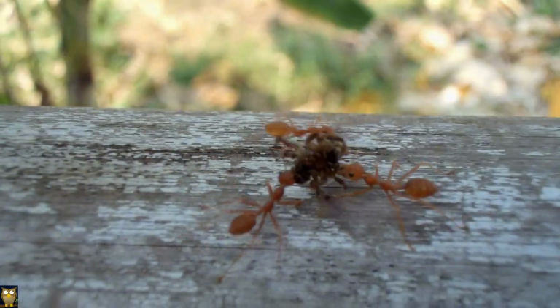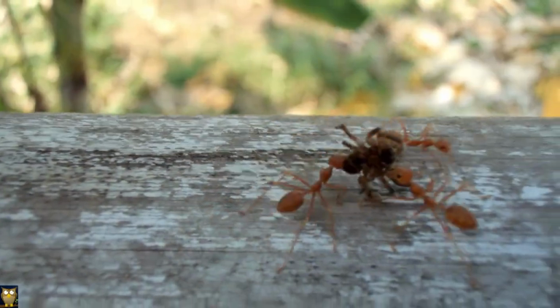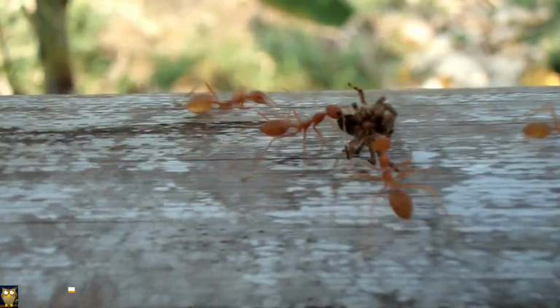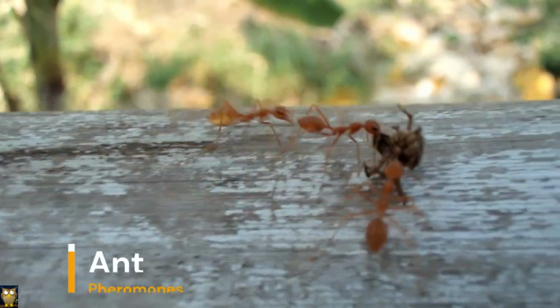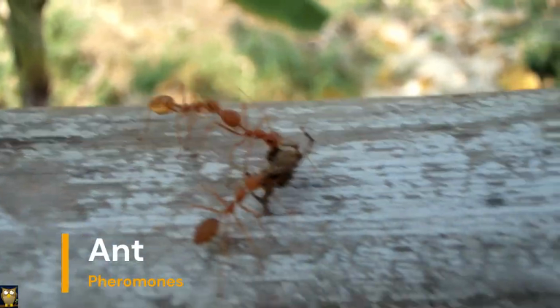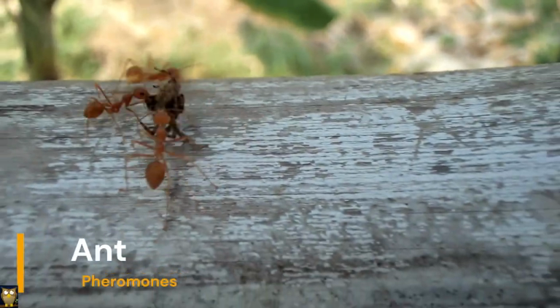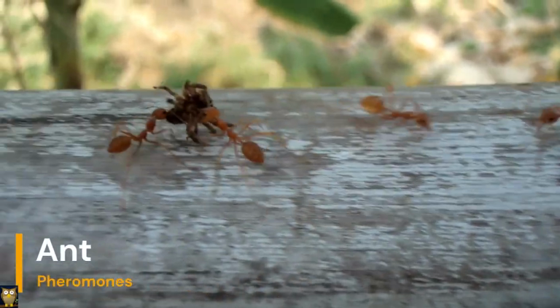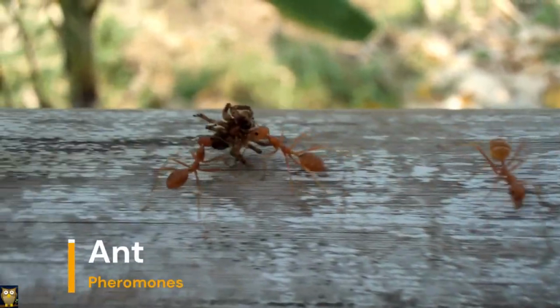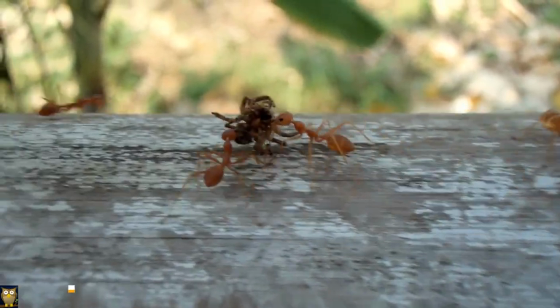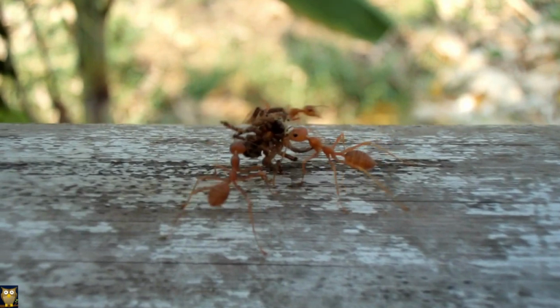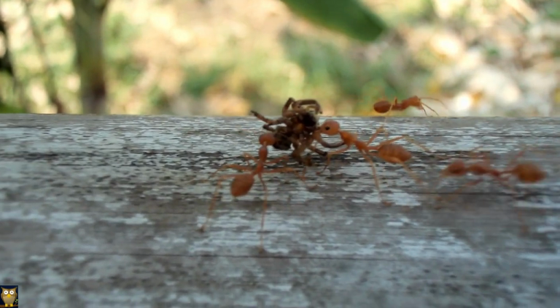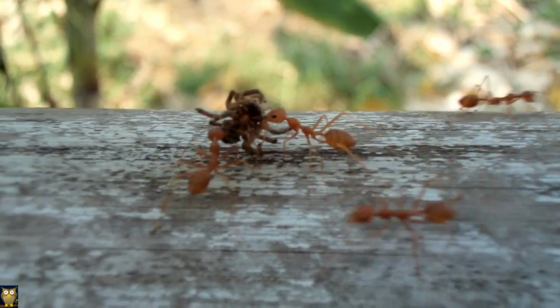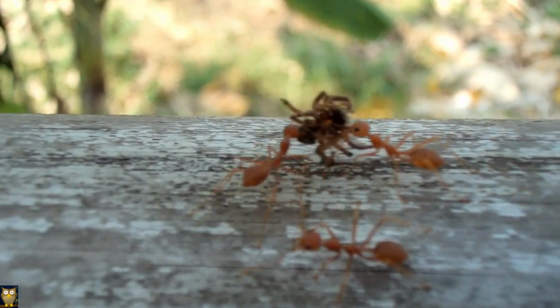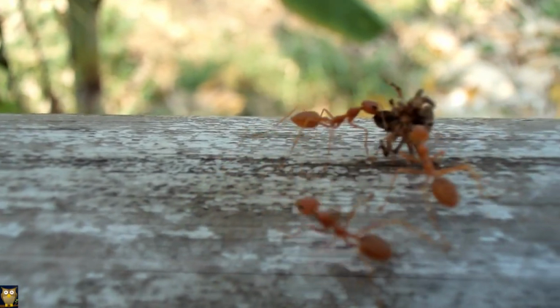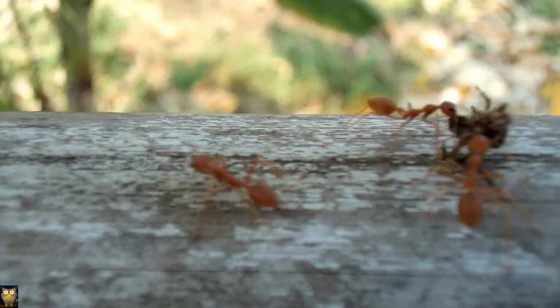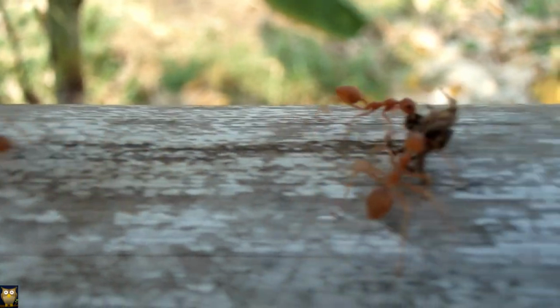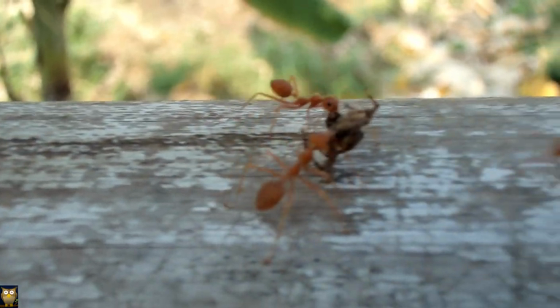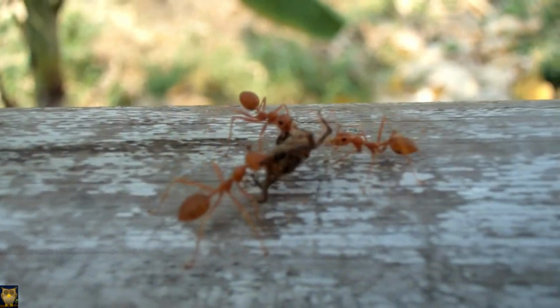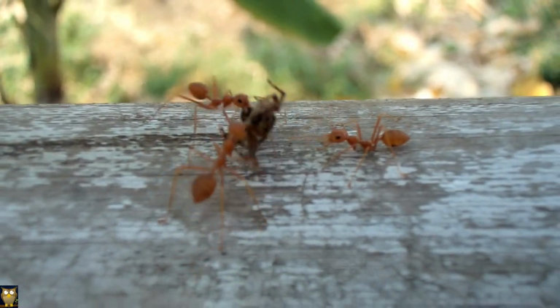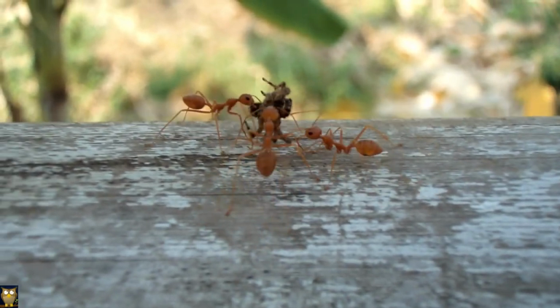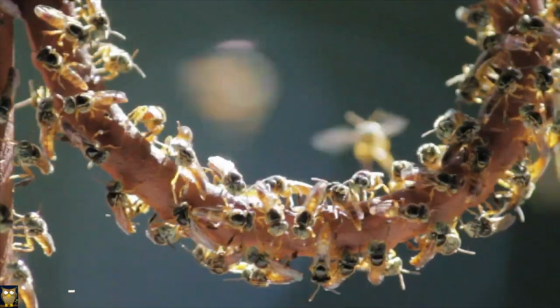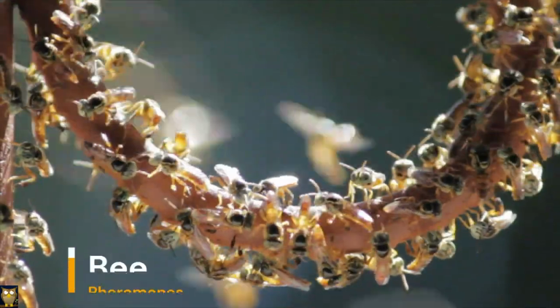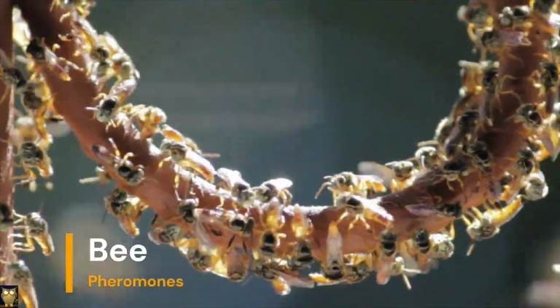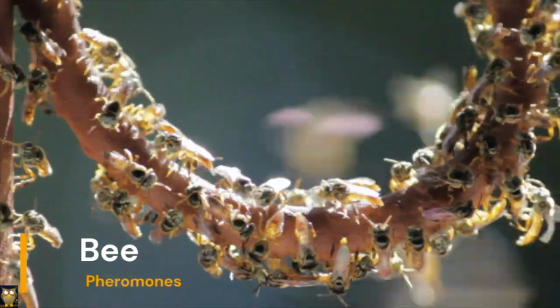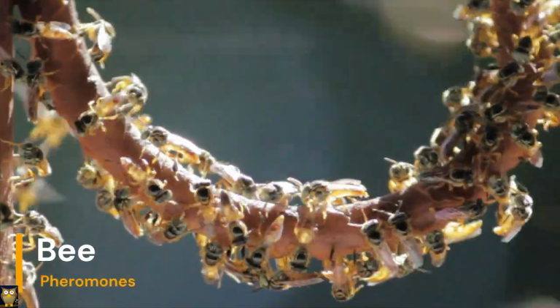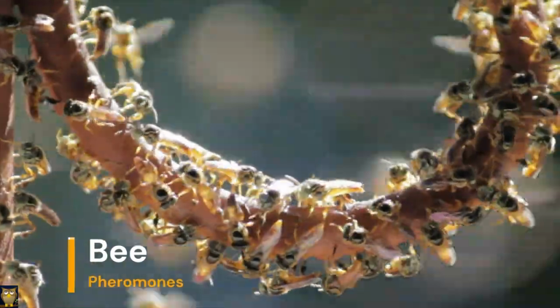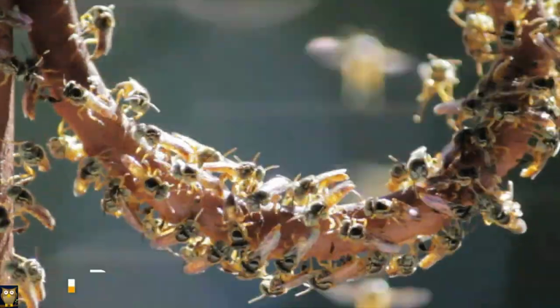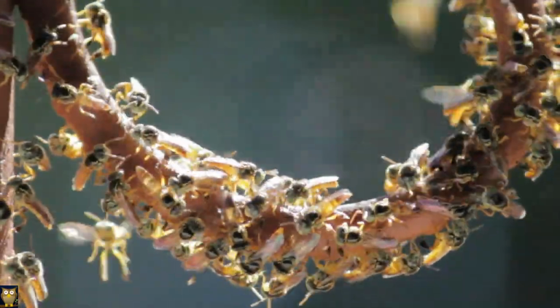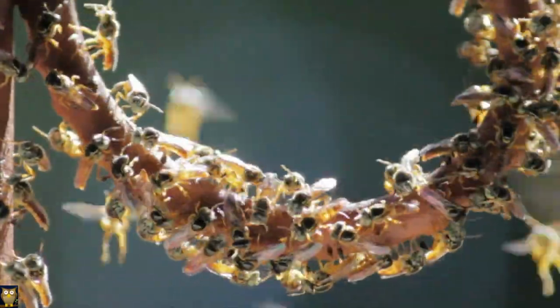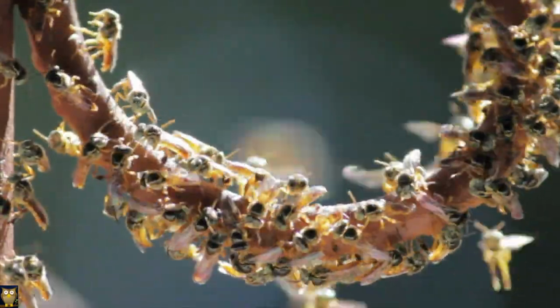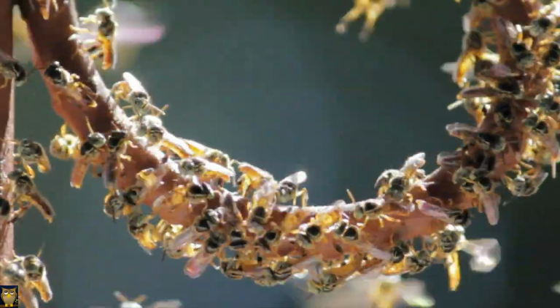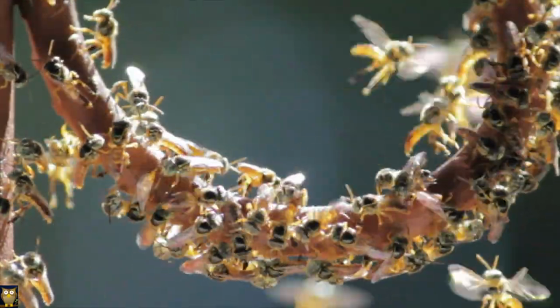Animals such as ants and bees use pheromones as a way to communicate with each other and coordinate their behavior. These chemical signals can be used to mark trails, attract mates, and alert other members of the group about danger.